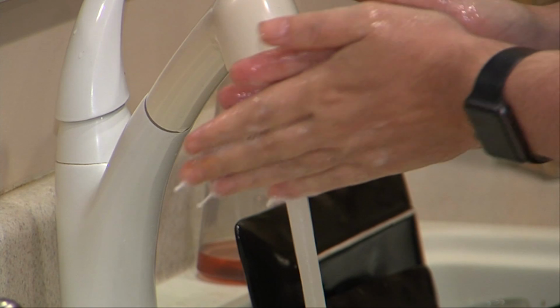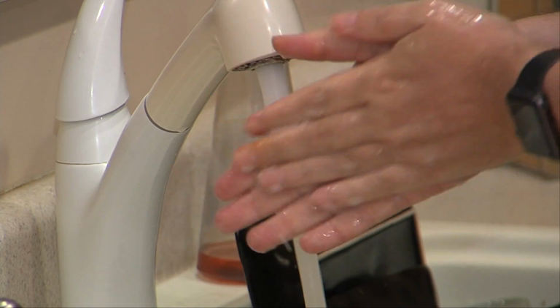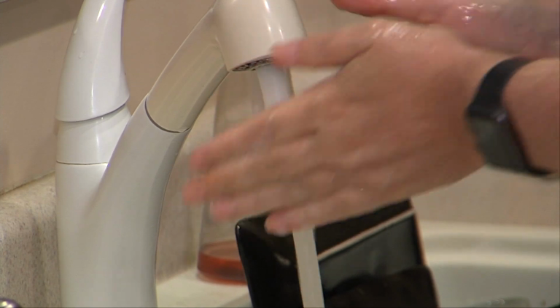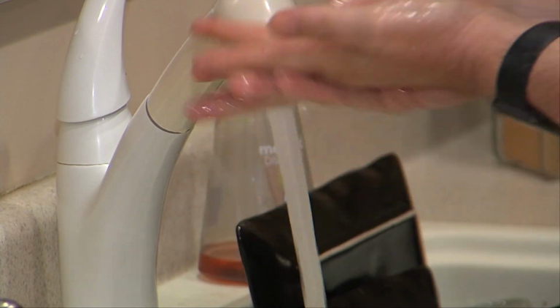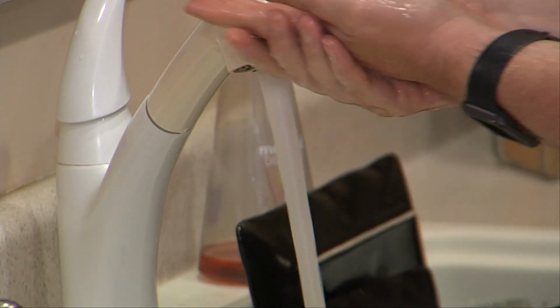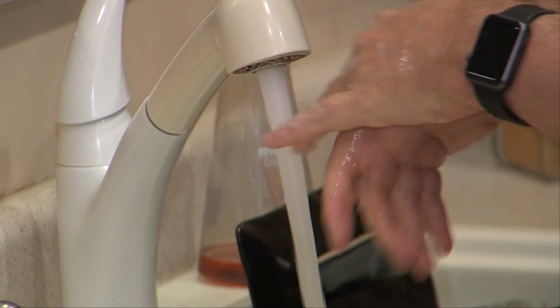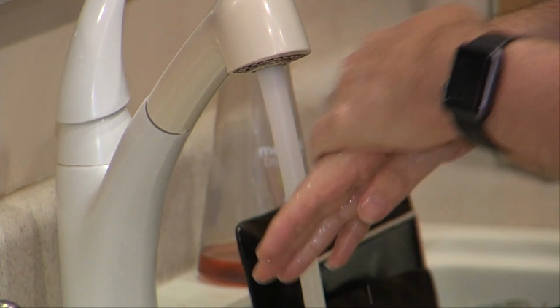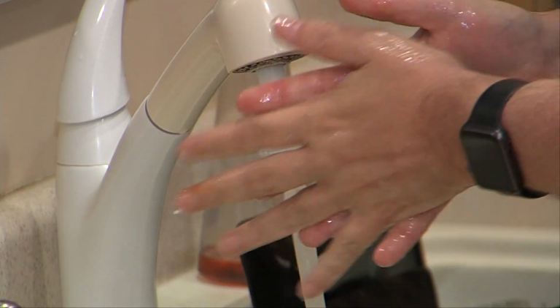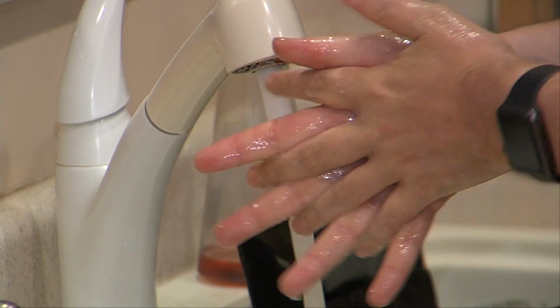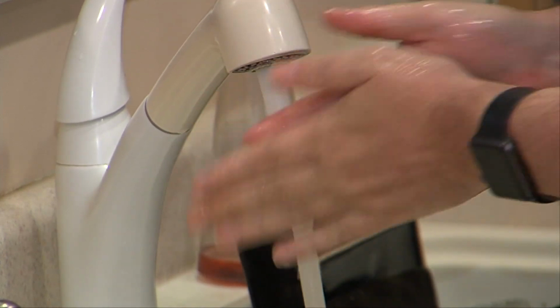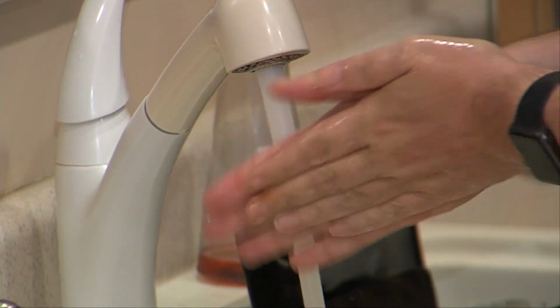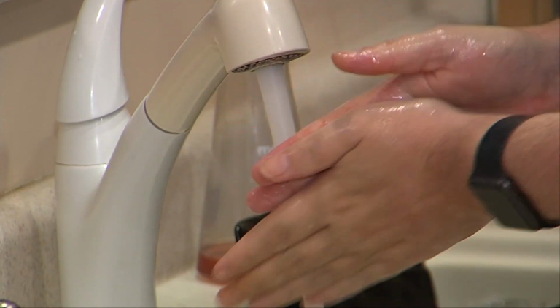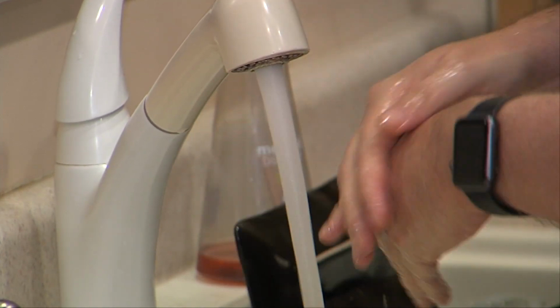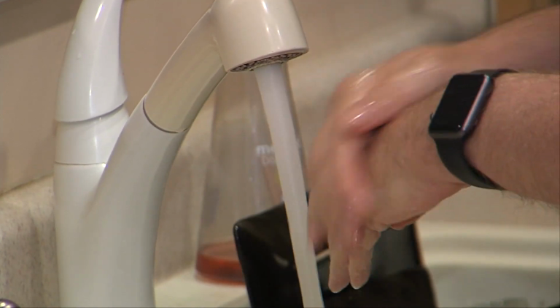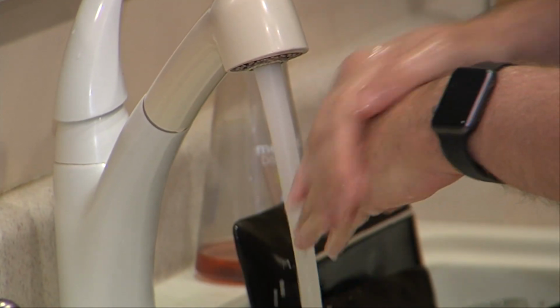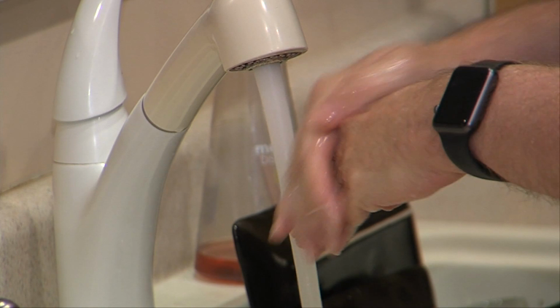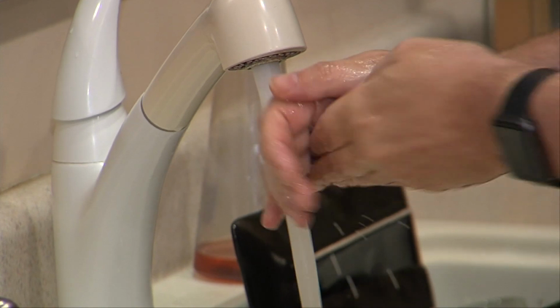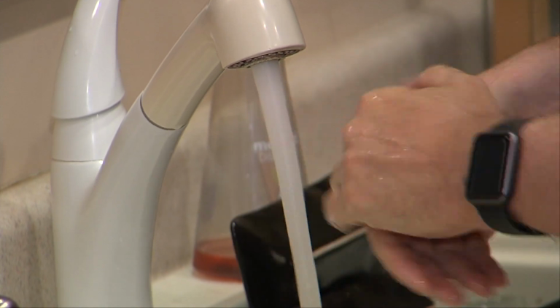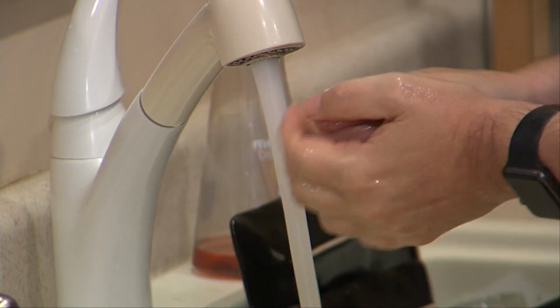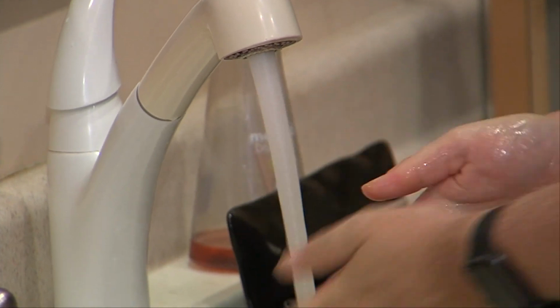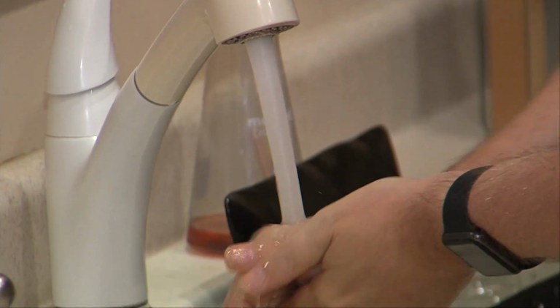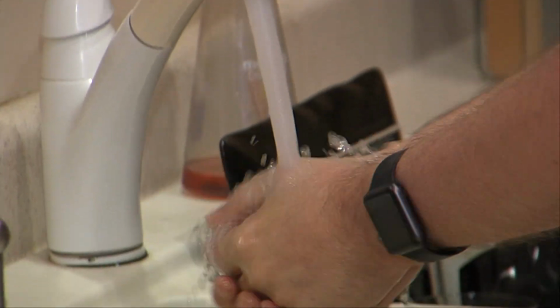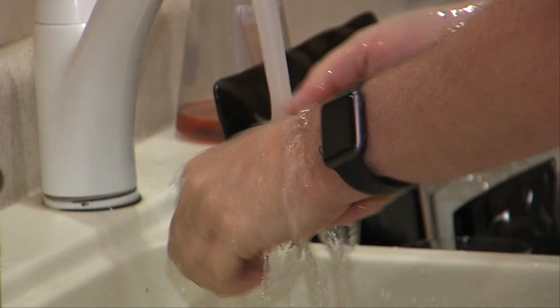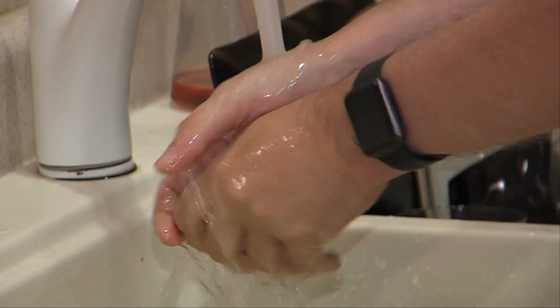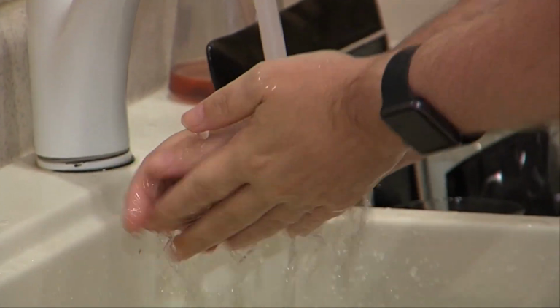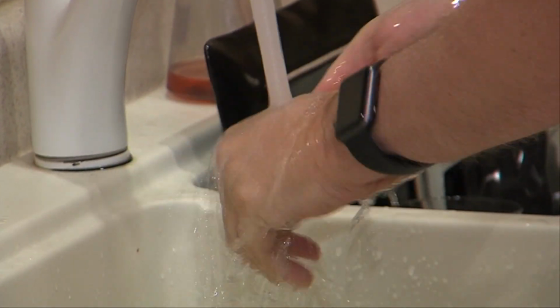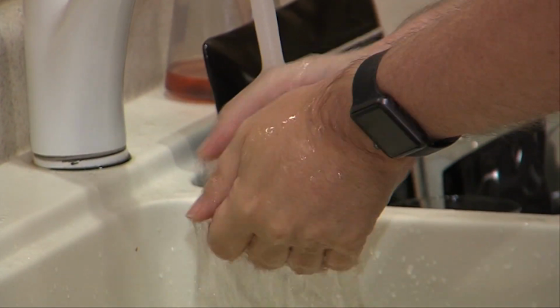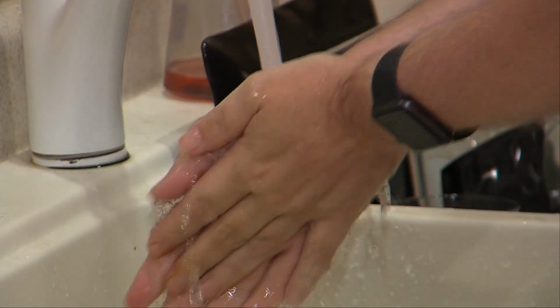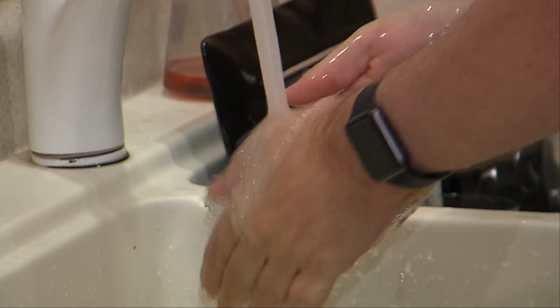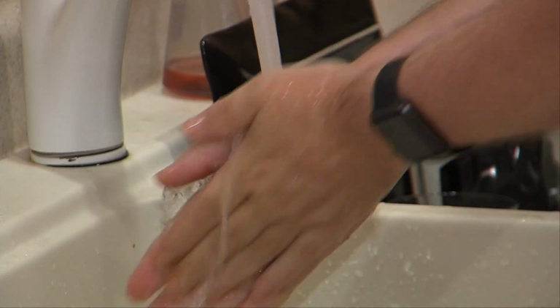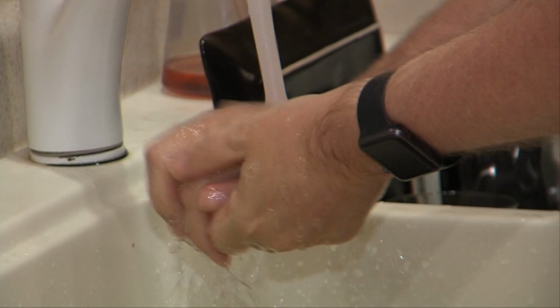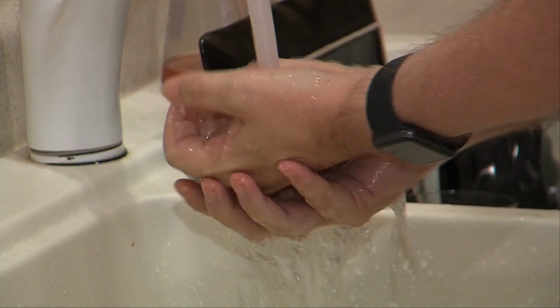According to the CDC, washing your hands can help reduce respiratory illnesses like colds in the general population by 16-21%. So what's the best technique when it comes to washing your hands?